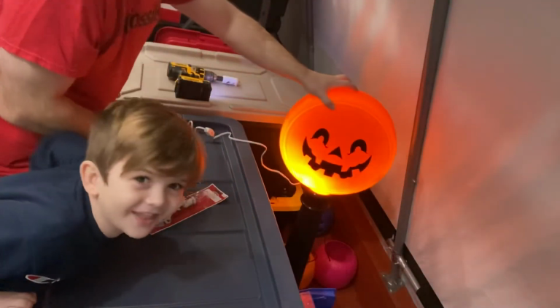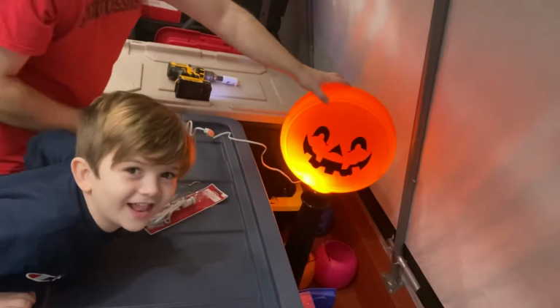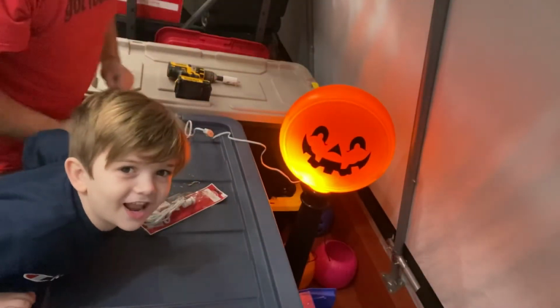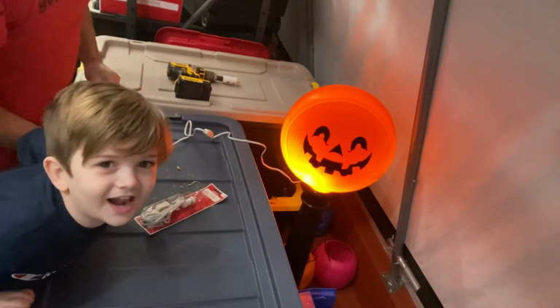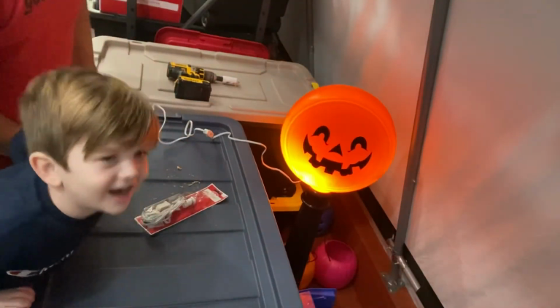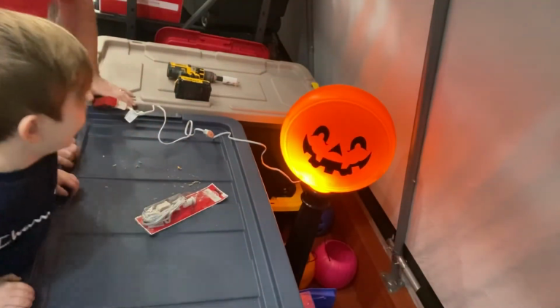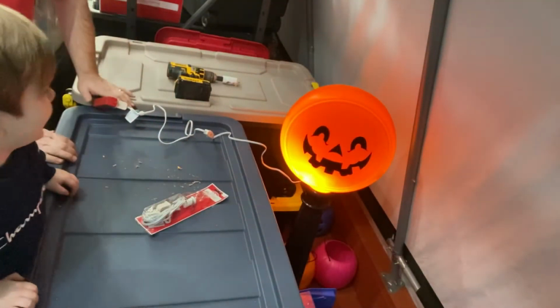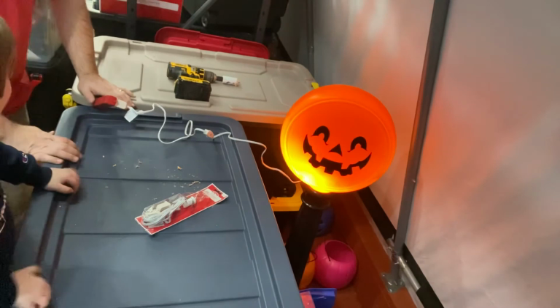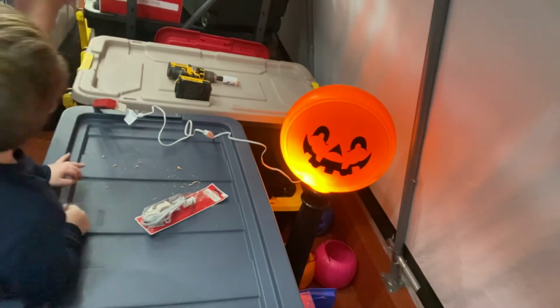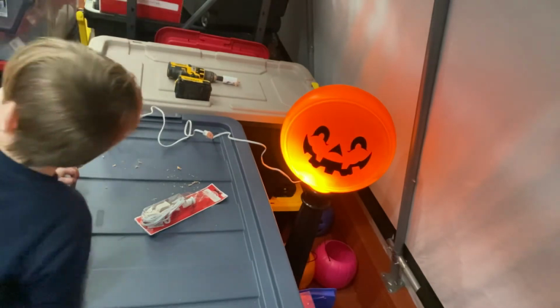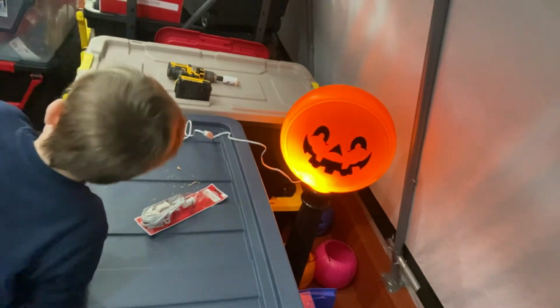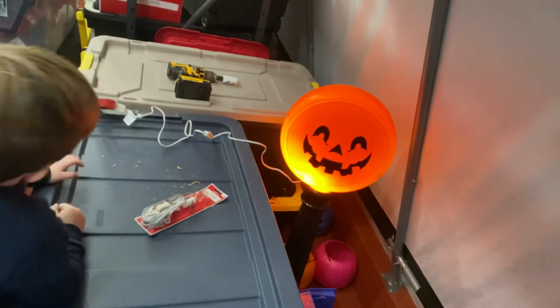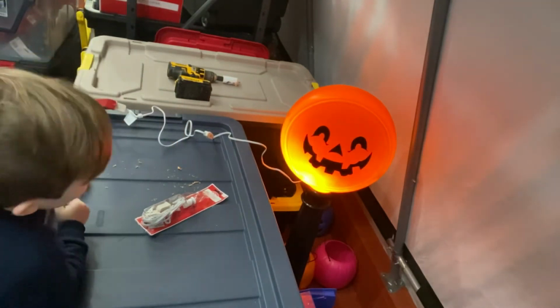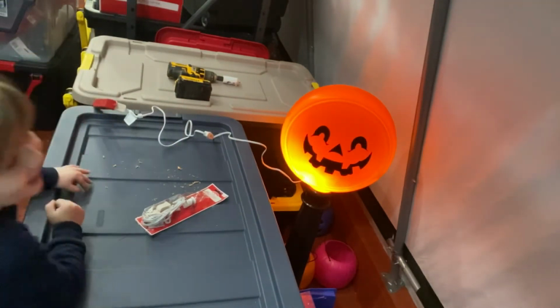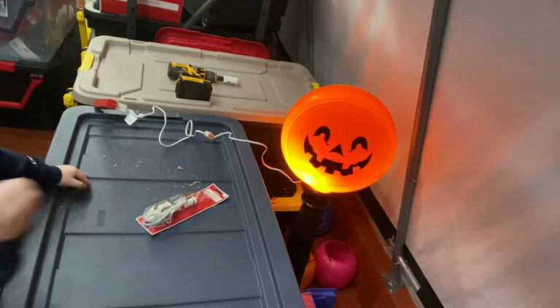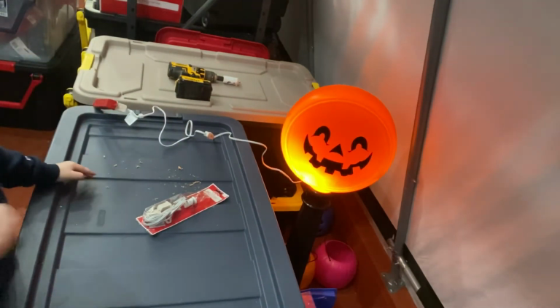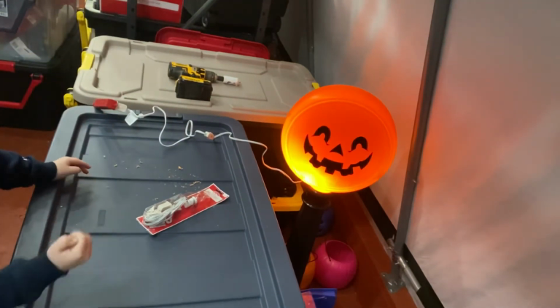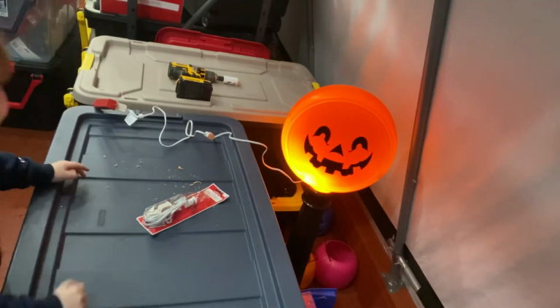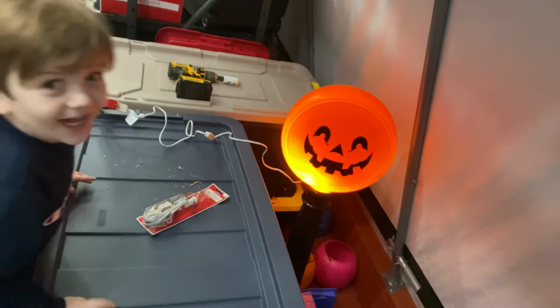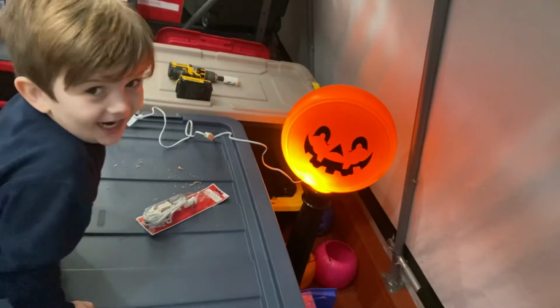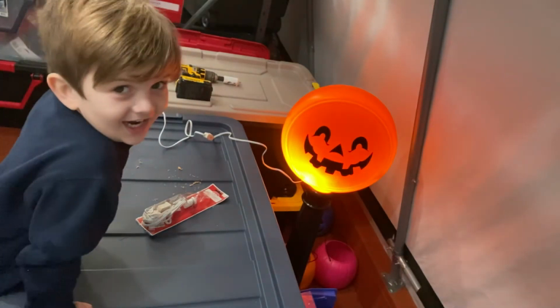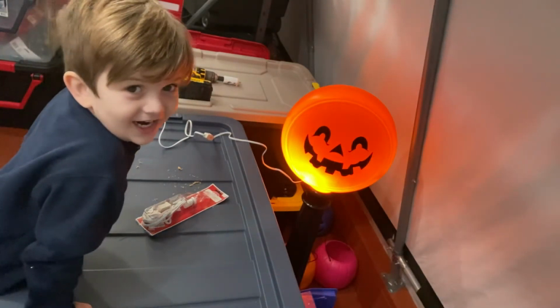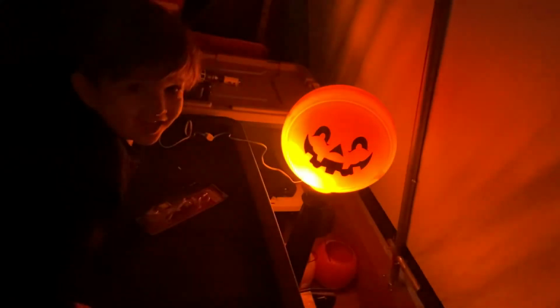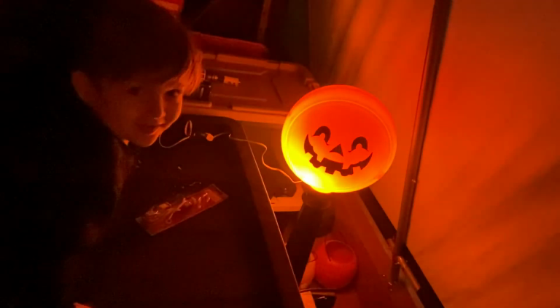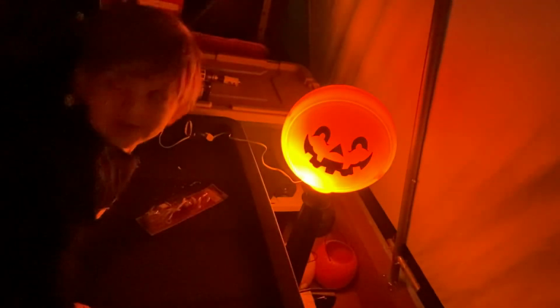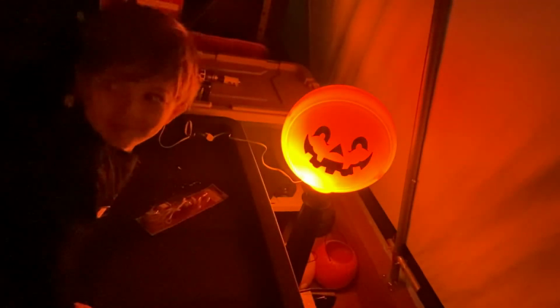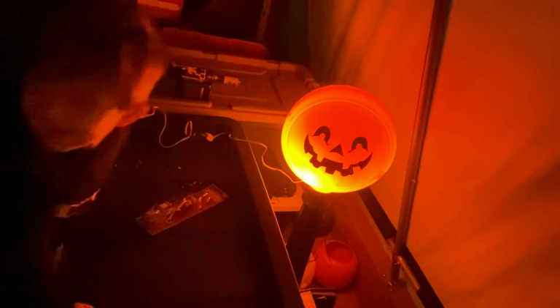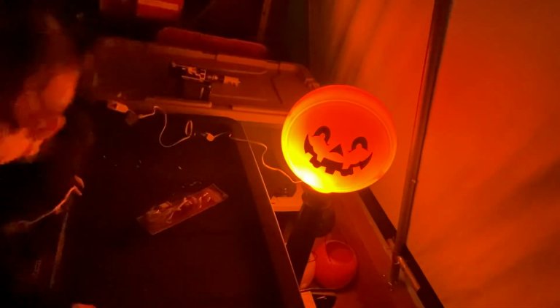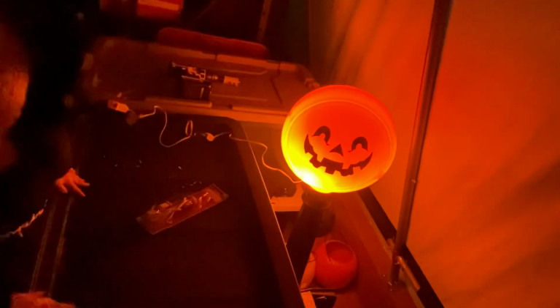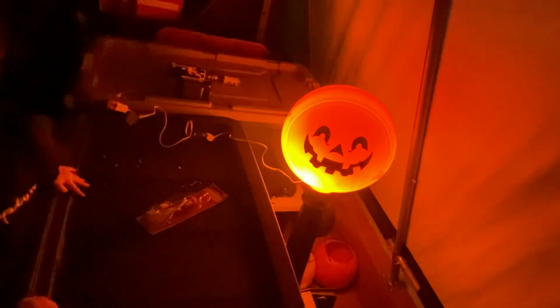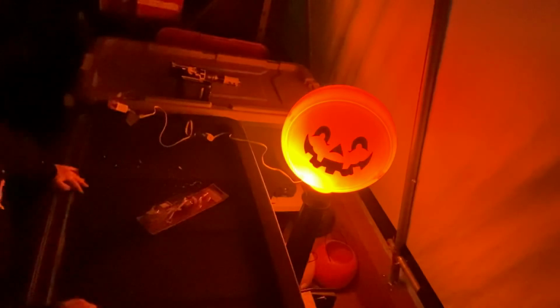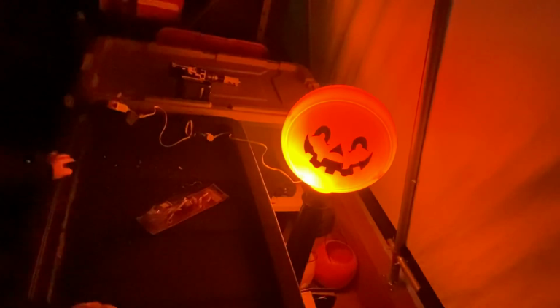And there it's nice and lit up. Let me shut off the light for you. There we go — isn't that pretty cool? Yes it is.